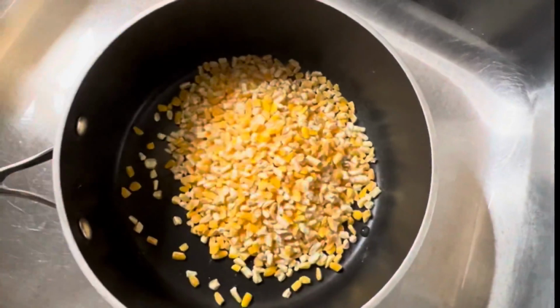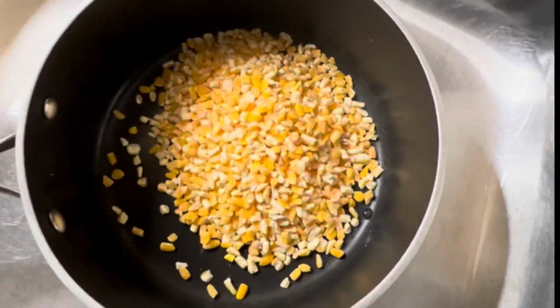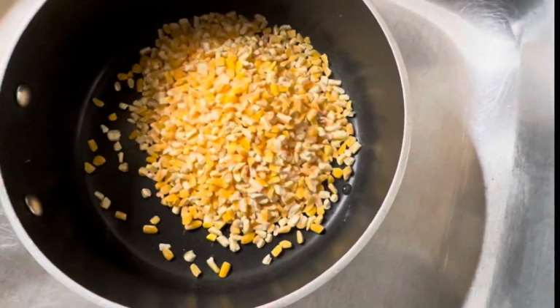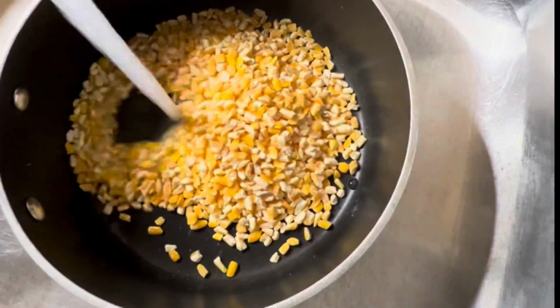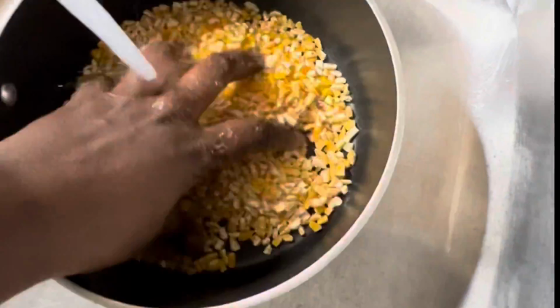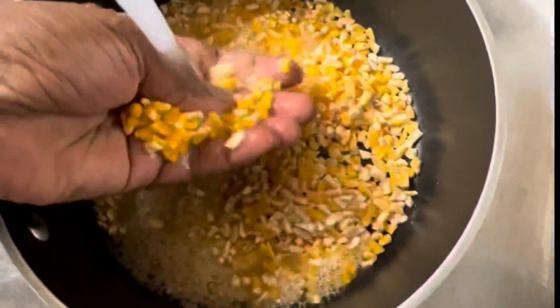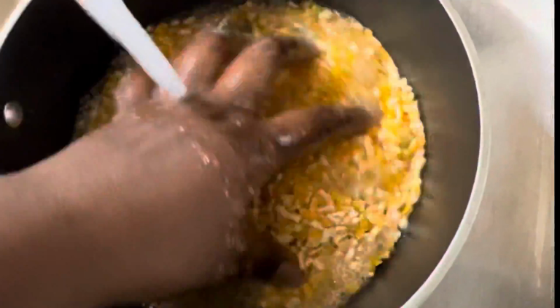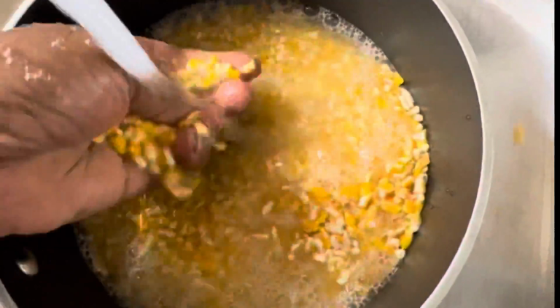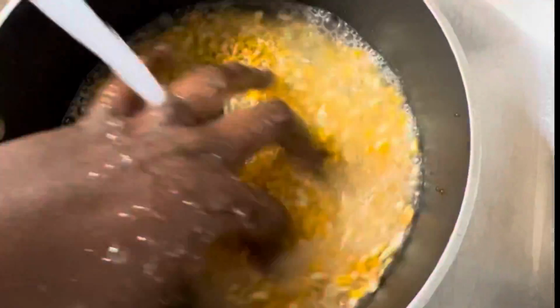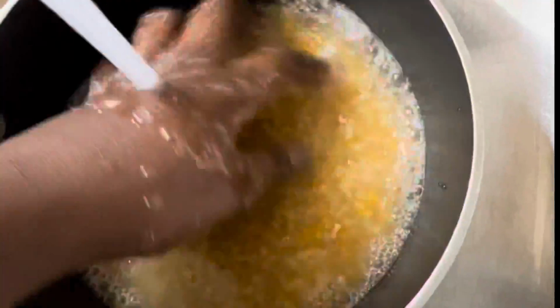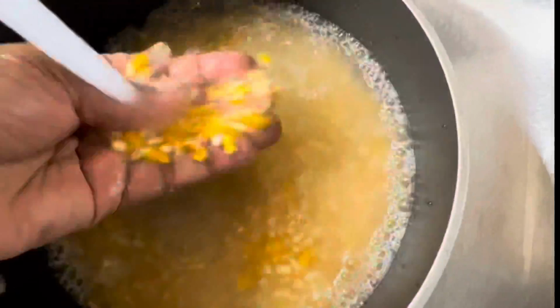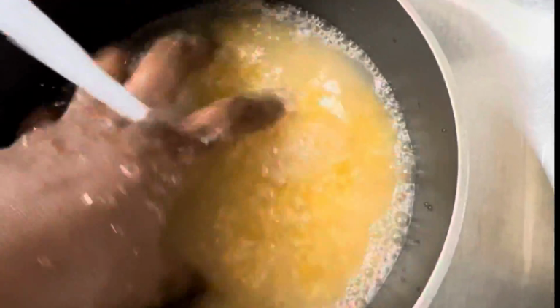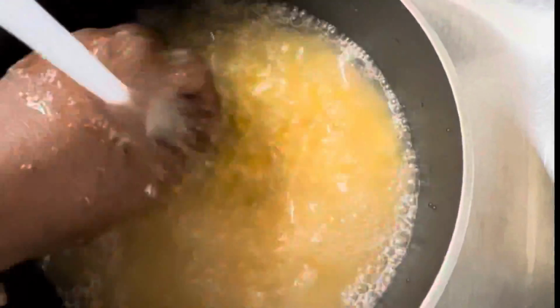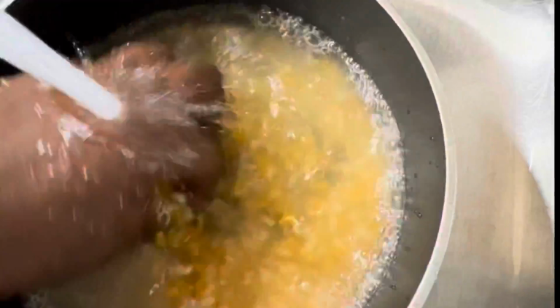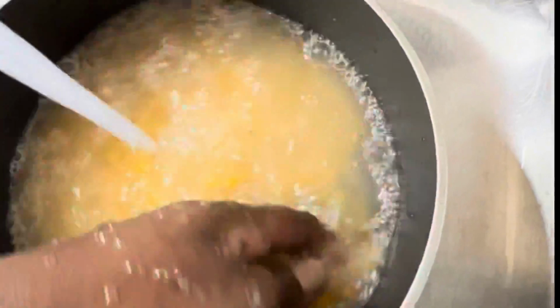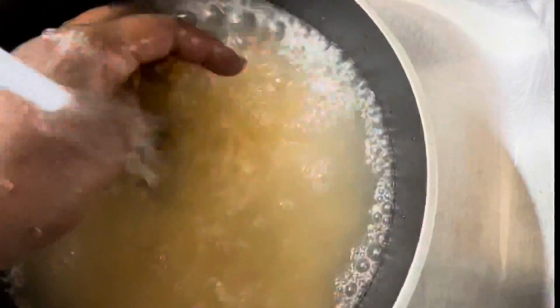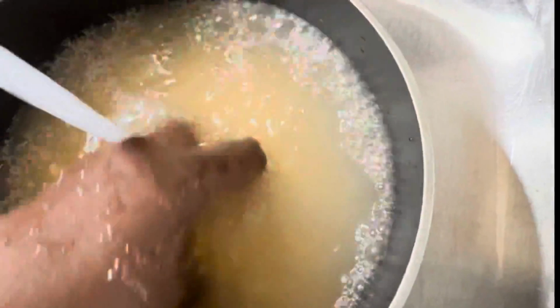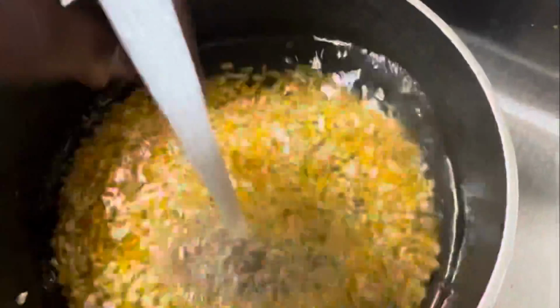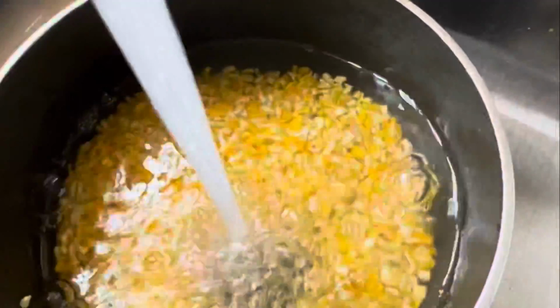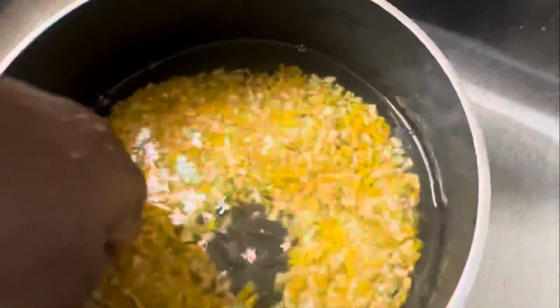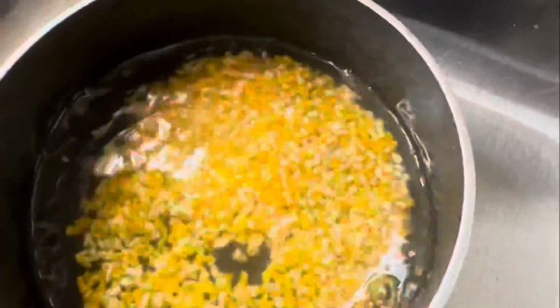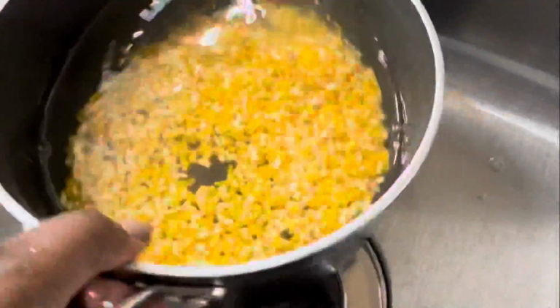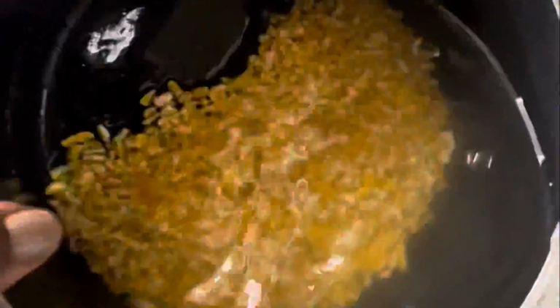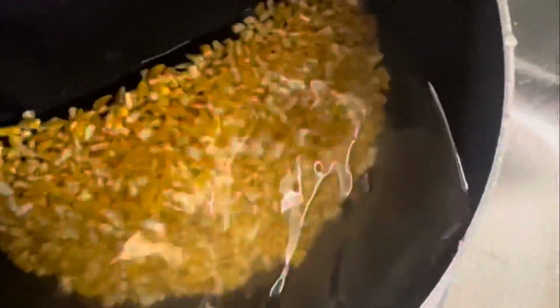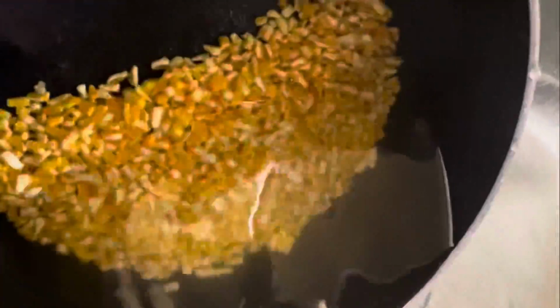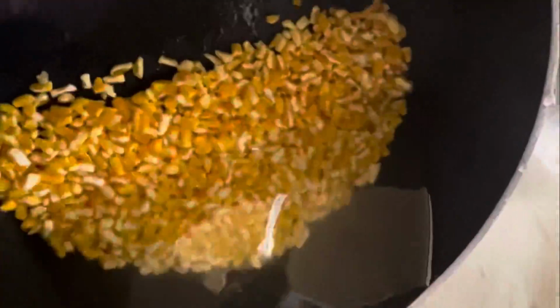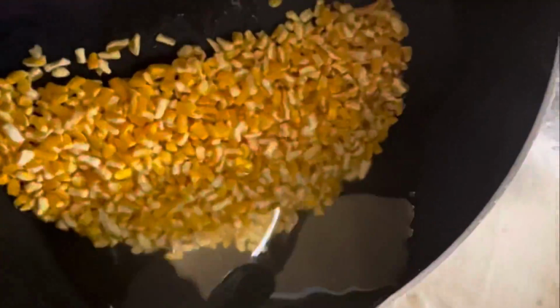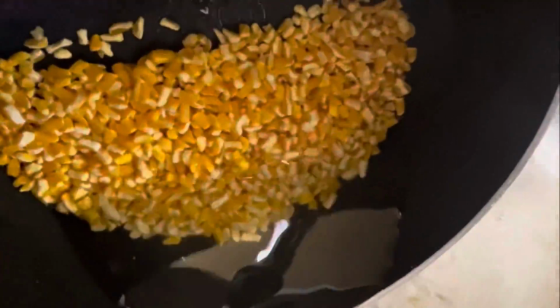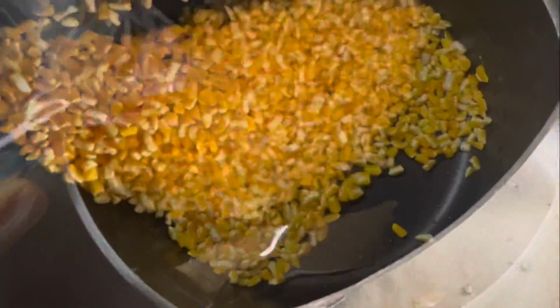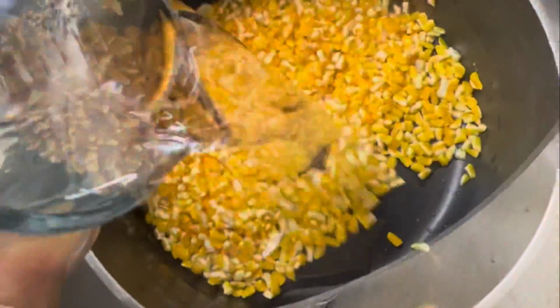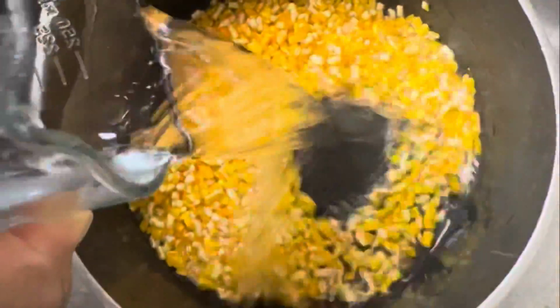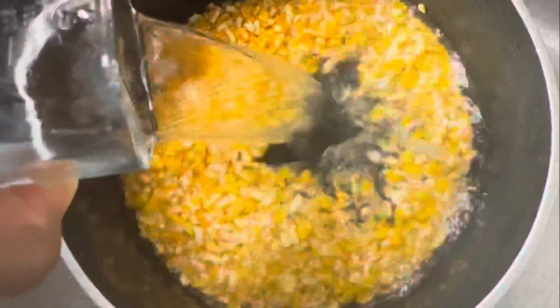We want to make sure we wash our corn and wash off the excess starch. We will know that all the excess starch is gone when the water becomes clear.